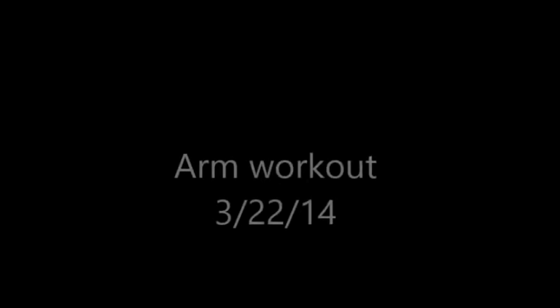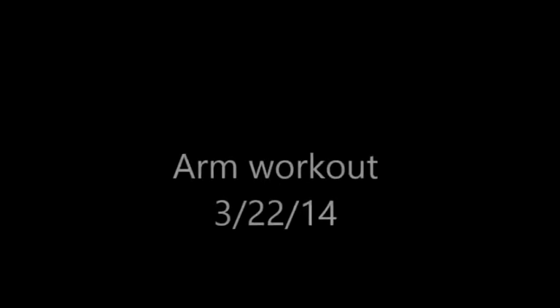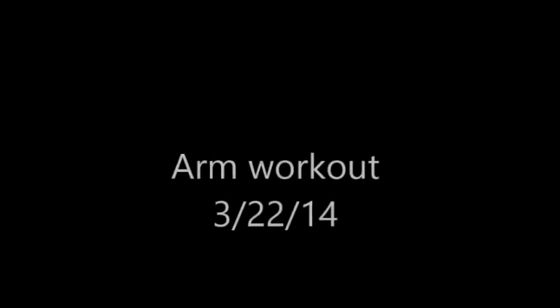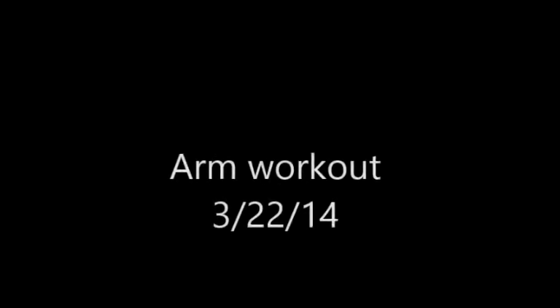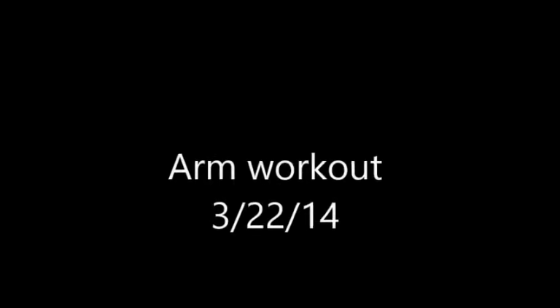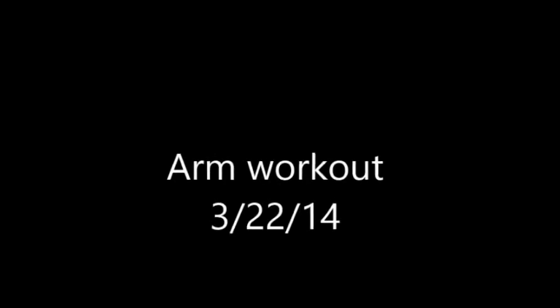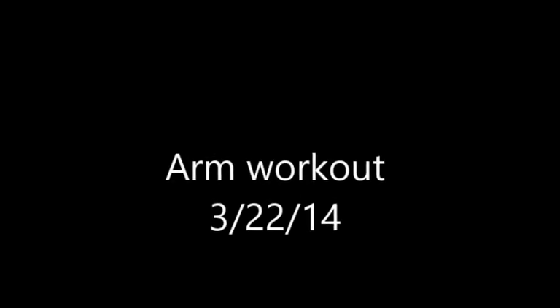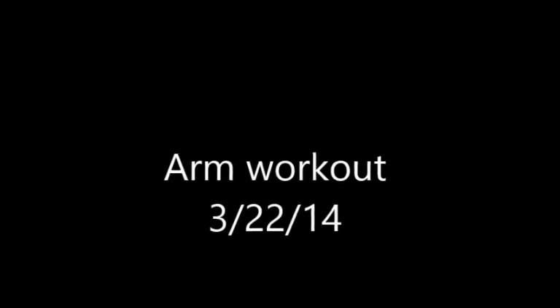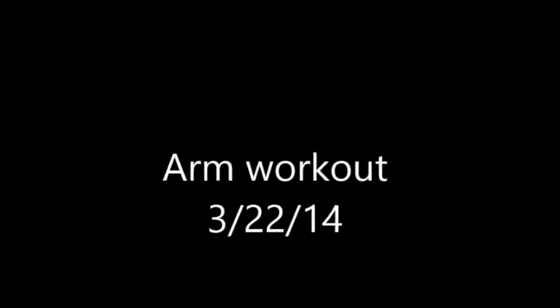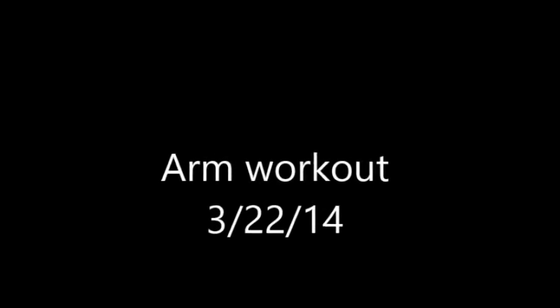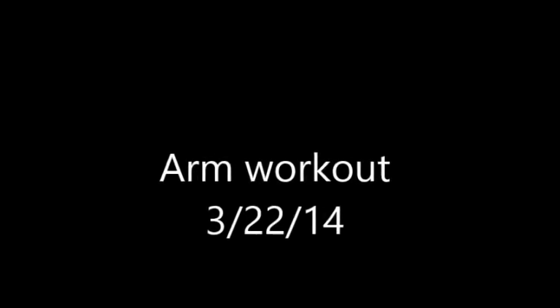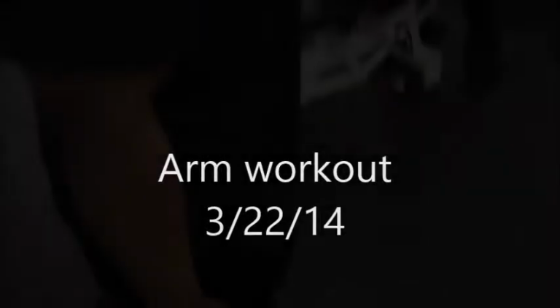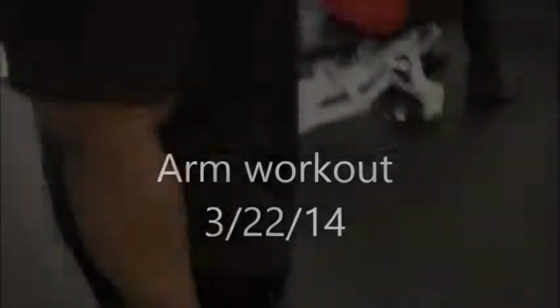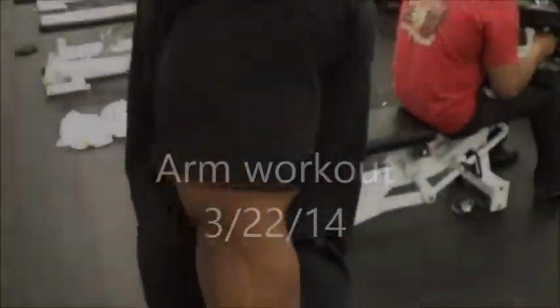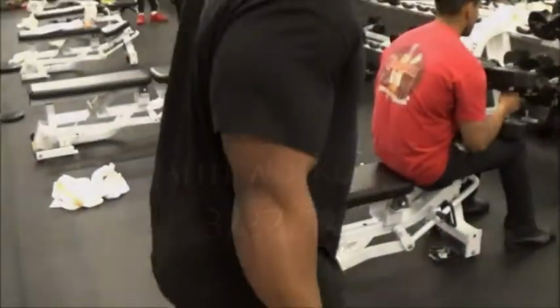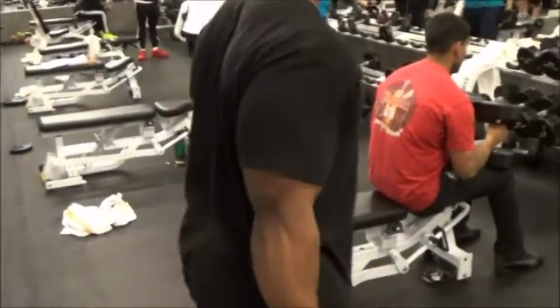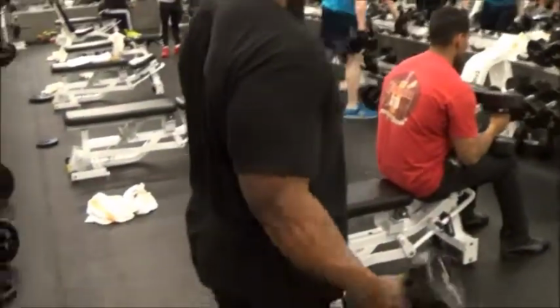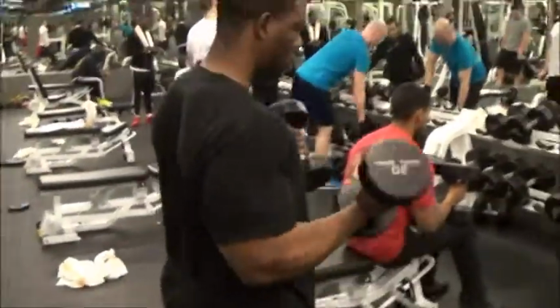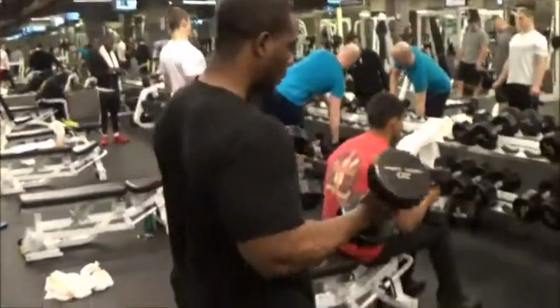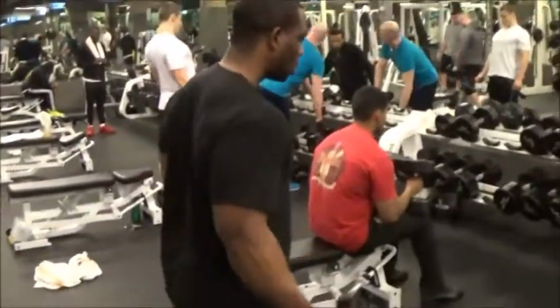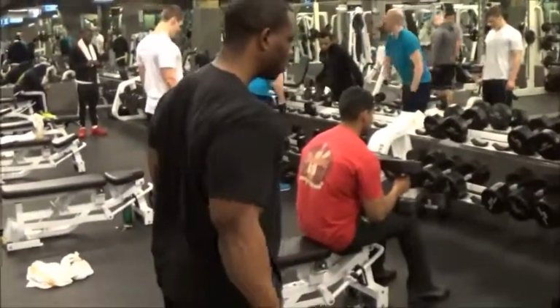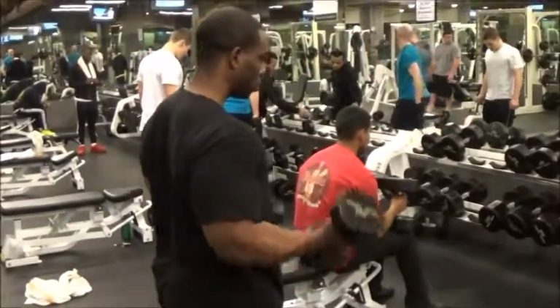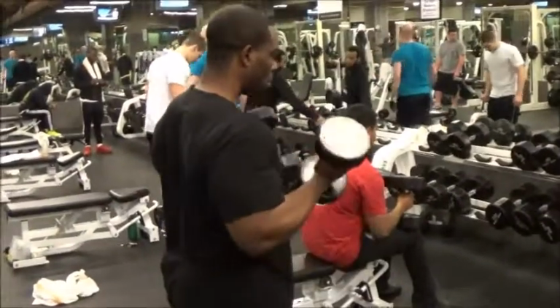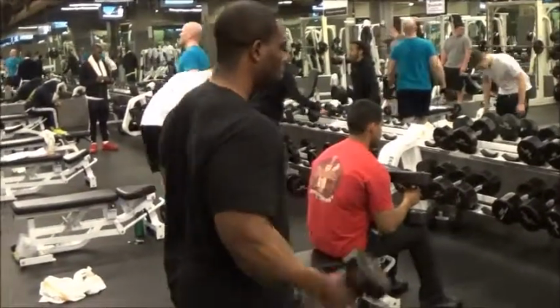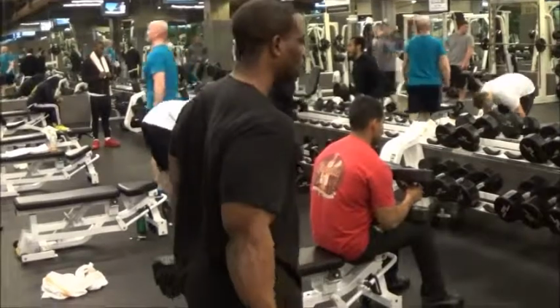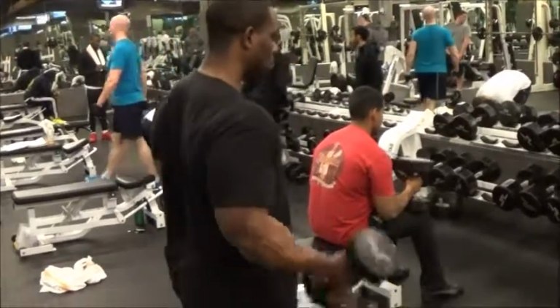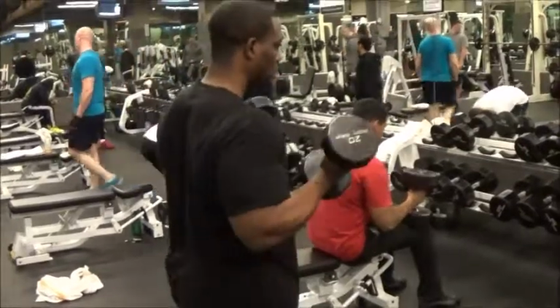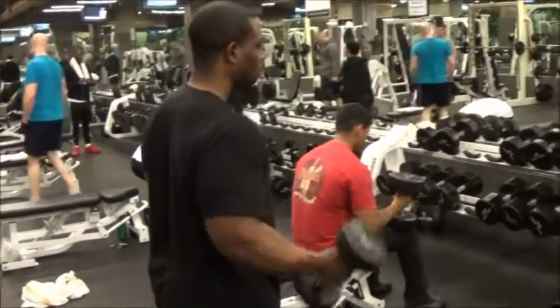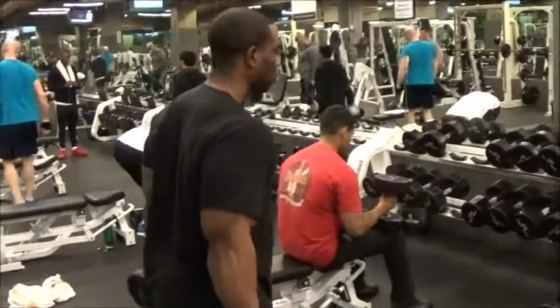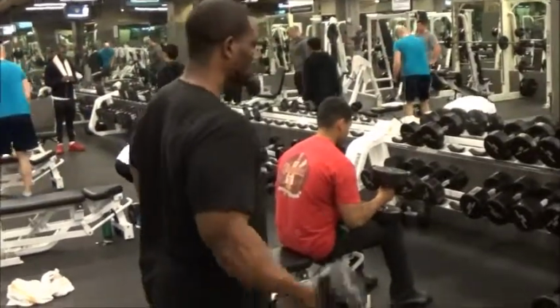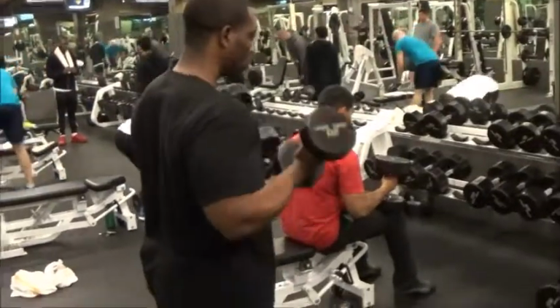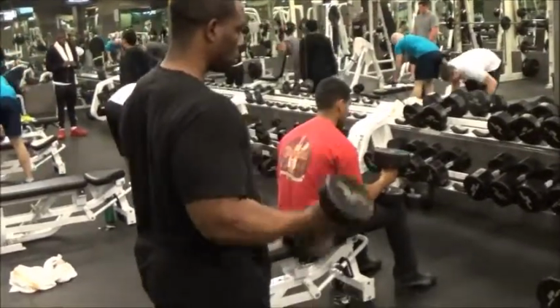Alright guys, welcome to Physiques by Andel. It's March 22nd, 2014 and I'm currently 227 pounds. Since I started my diet a few weeks ago, I already lost 18 pounds and everything's coming along great.